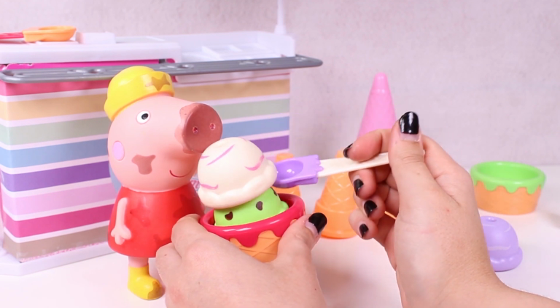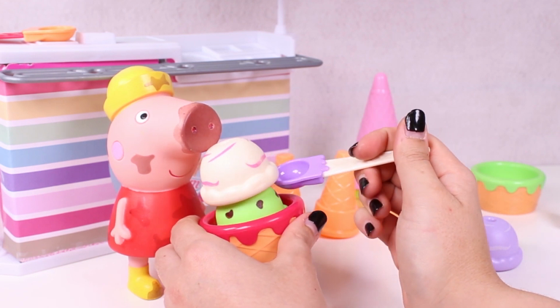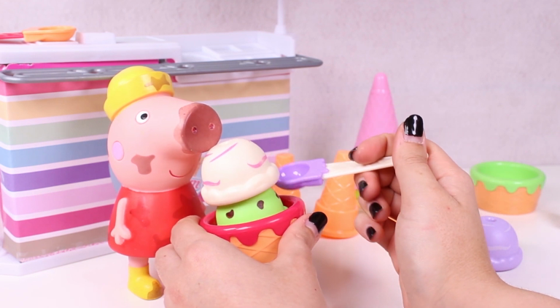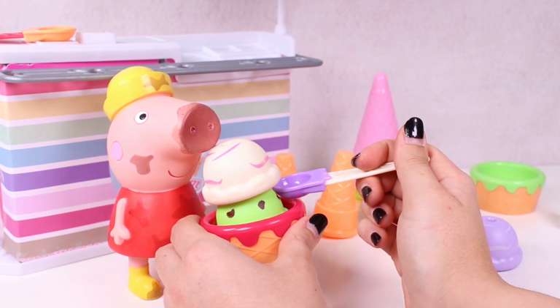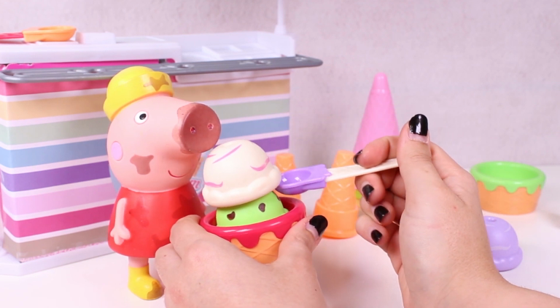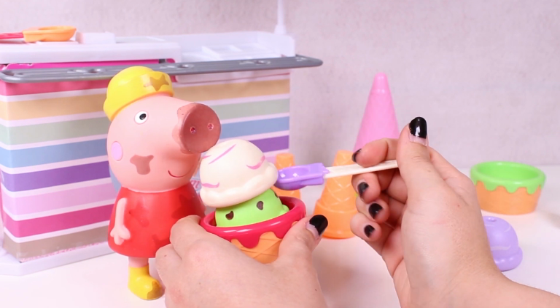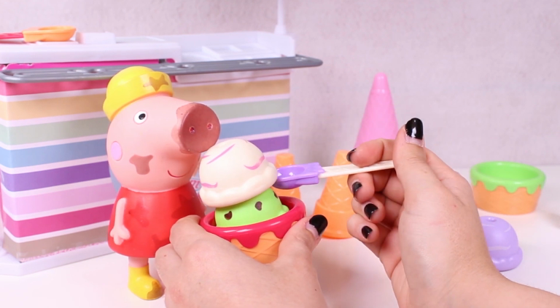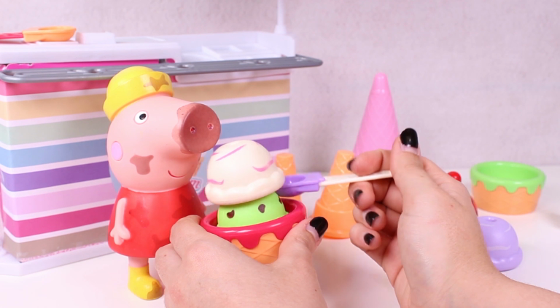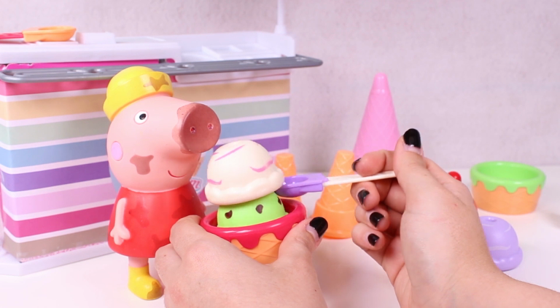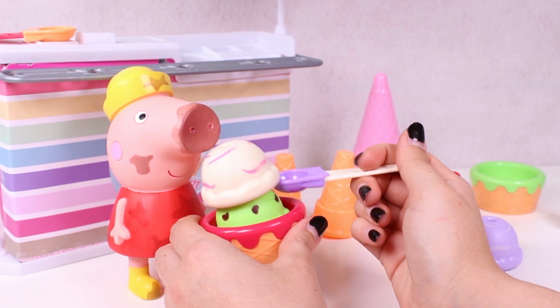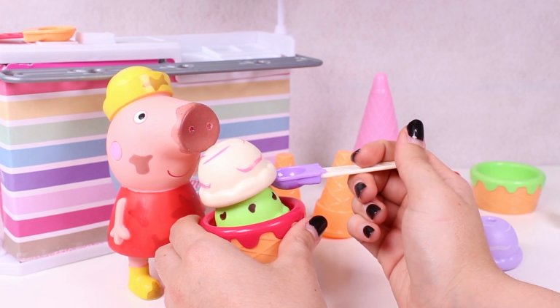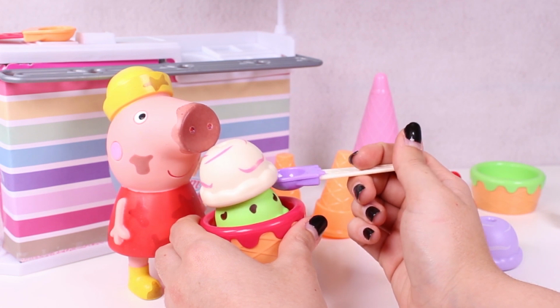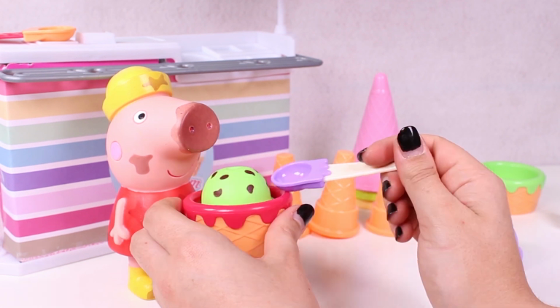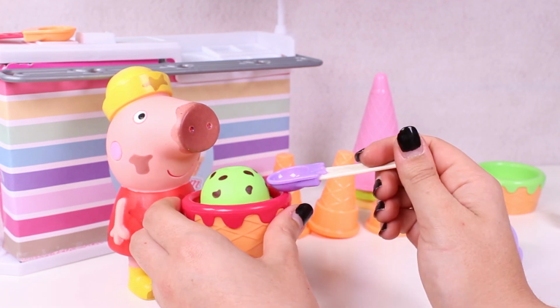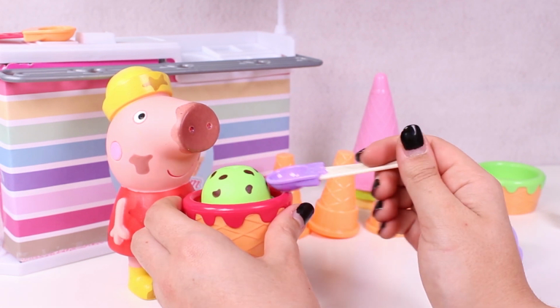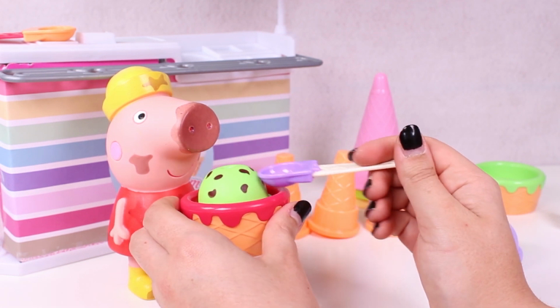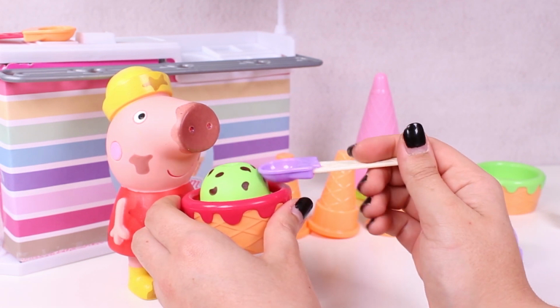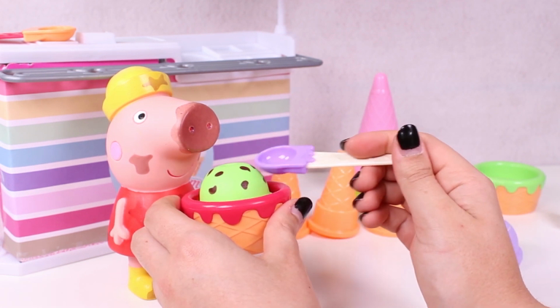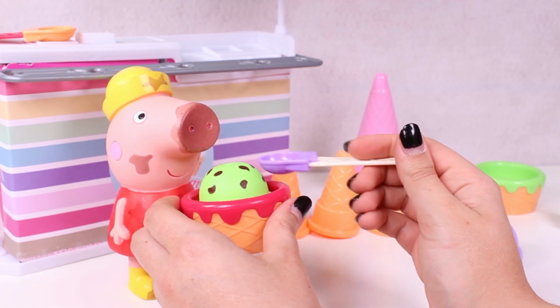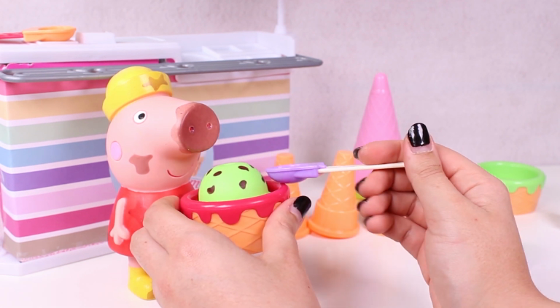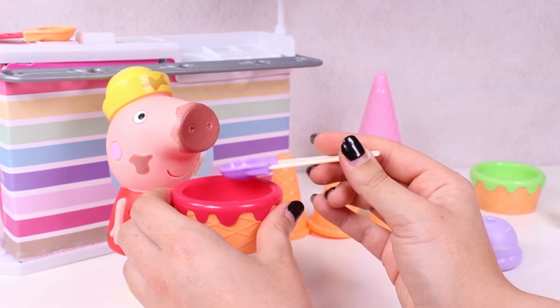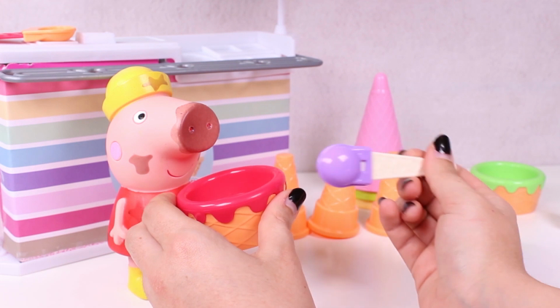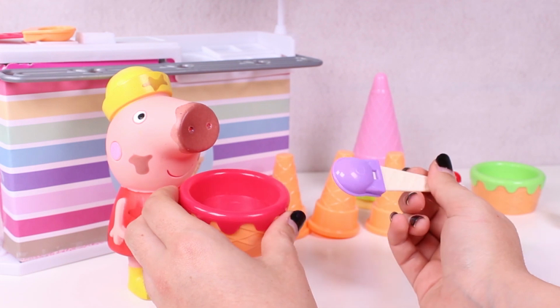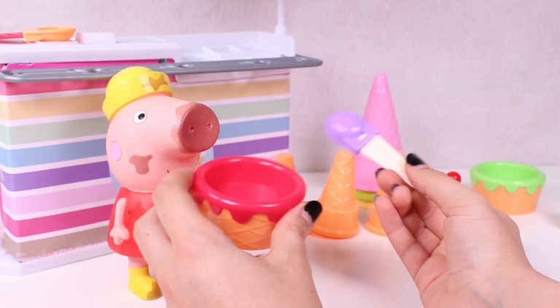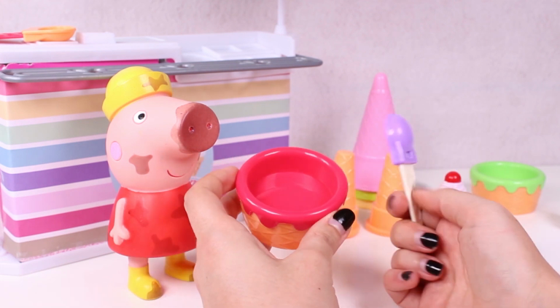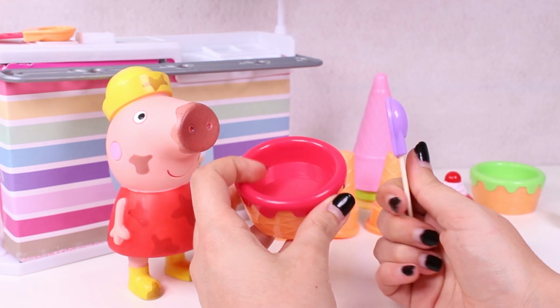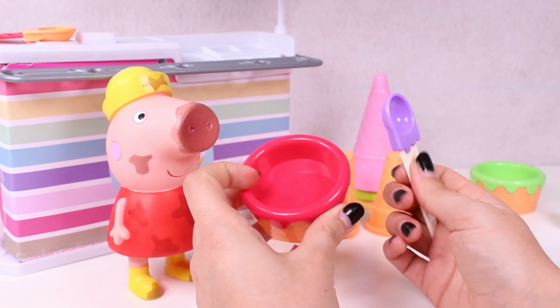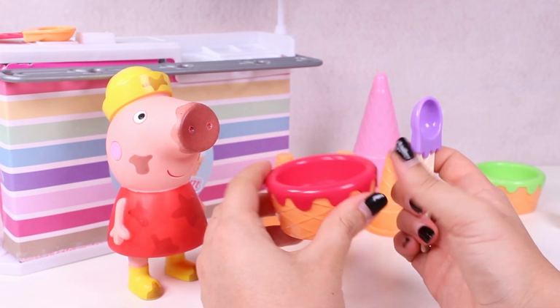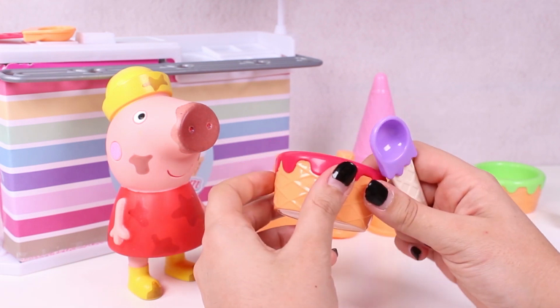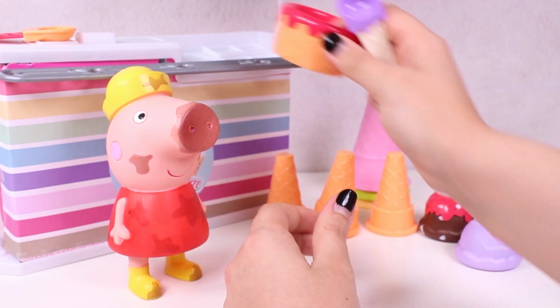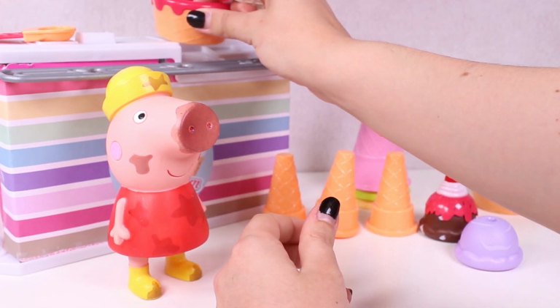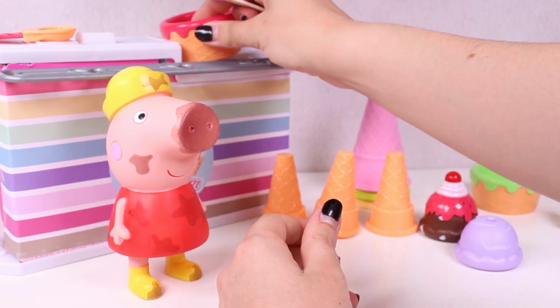Let me just help you. Here we go. First, the vanilla. It's so good! I love vanilla! Wow, Peppa, that was so fast! You've left nothing!